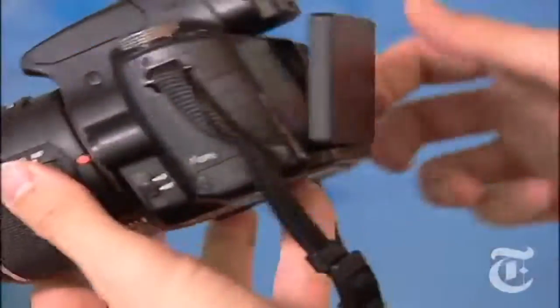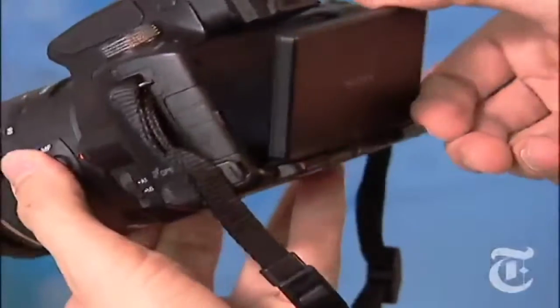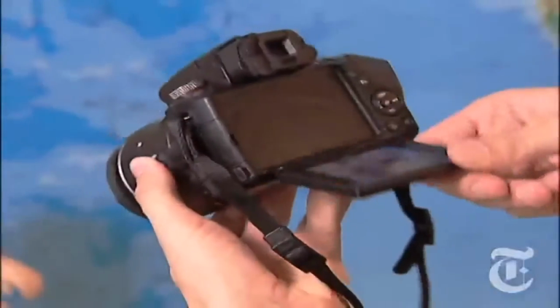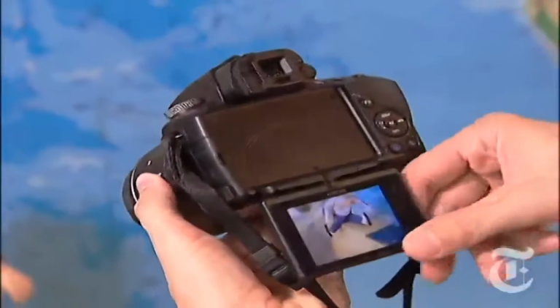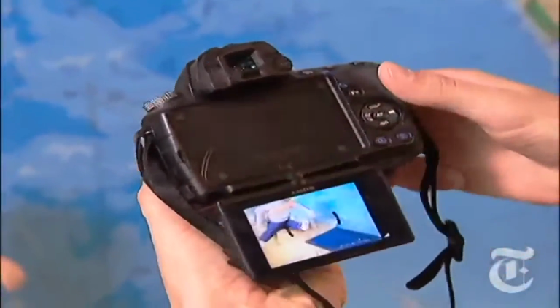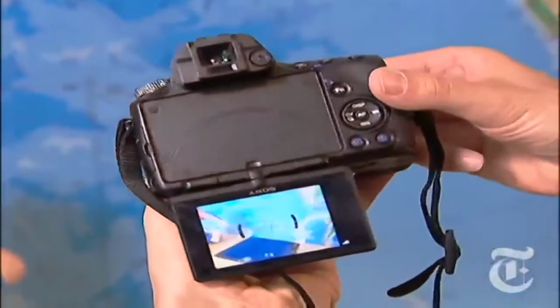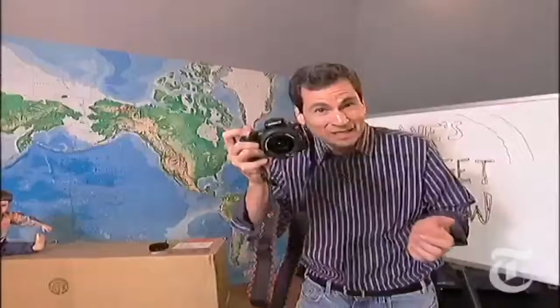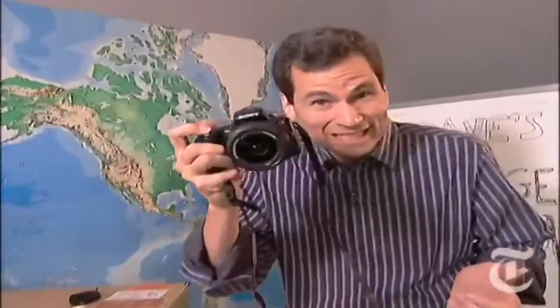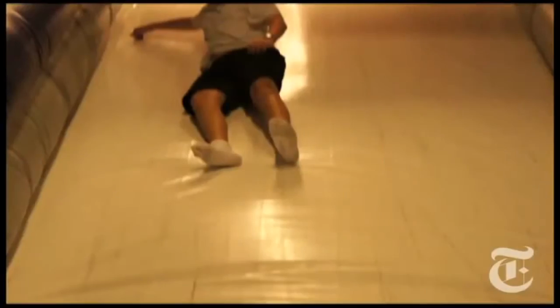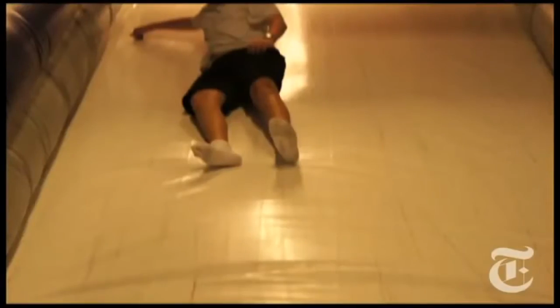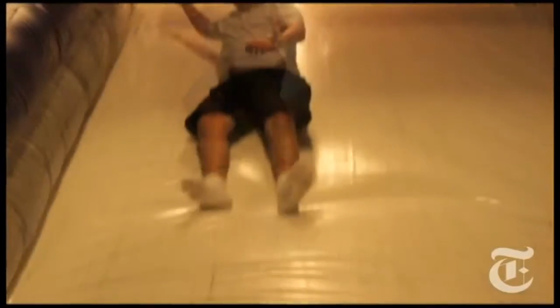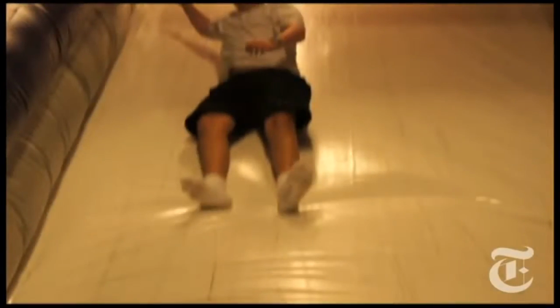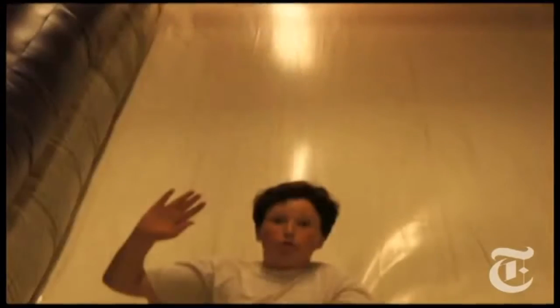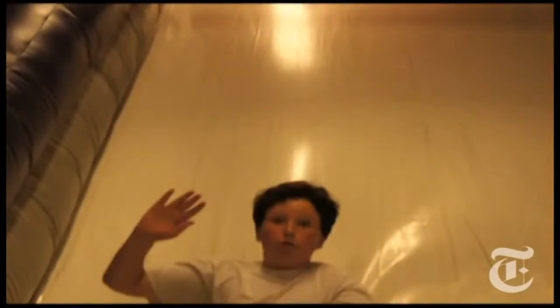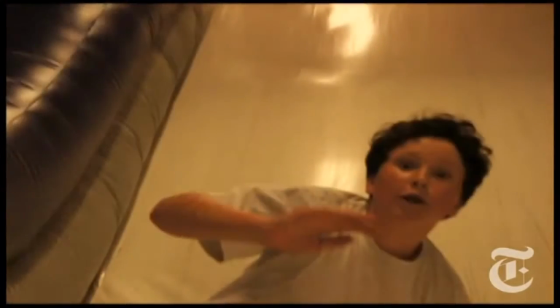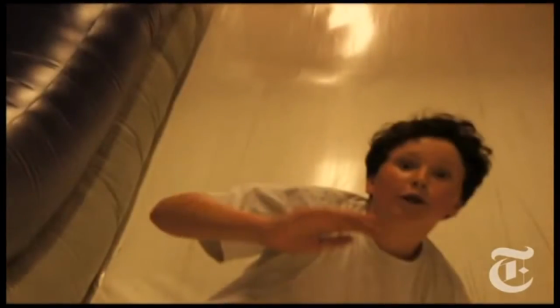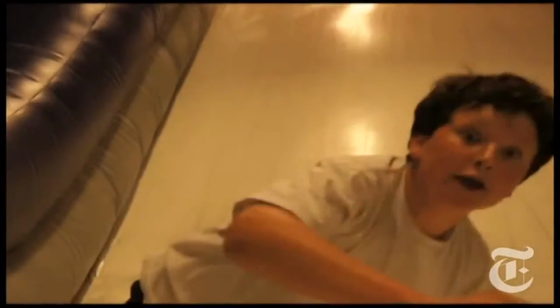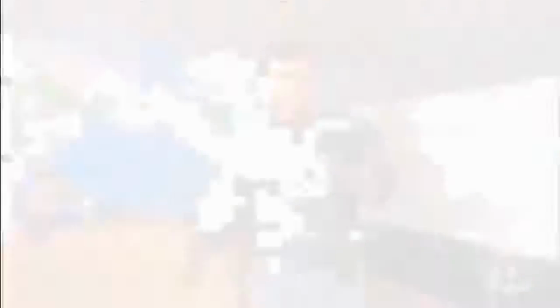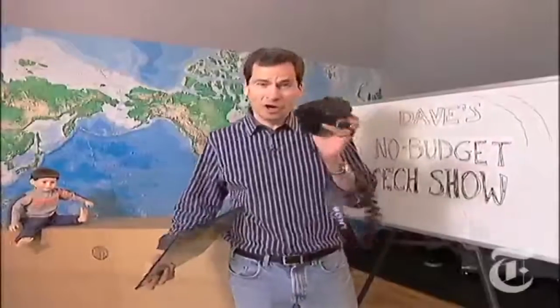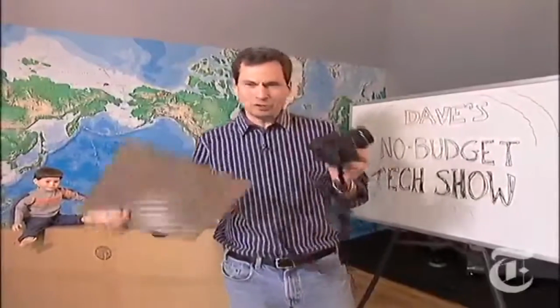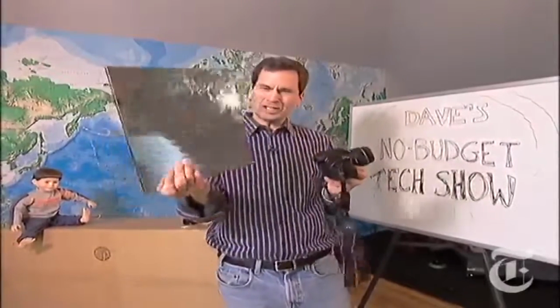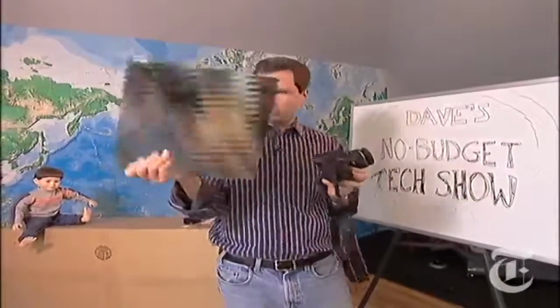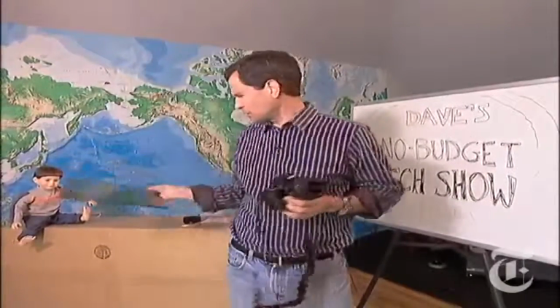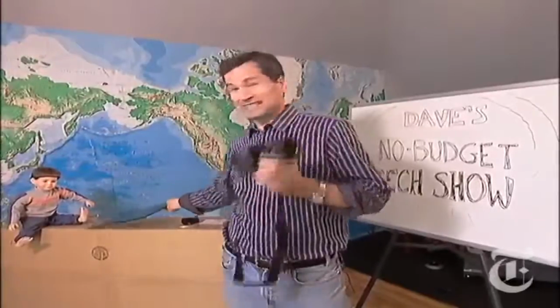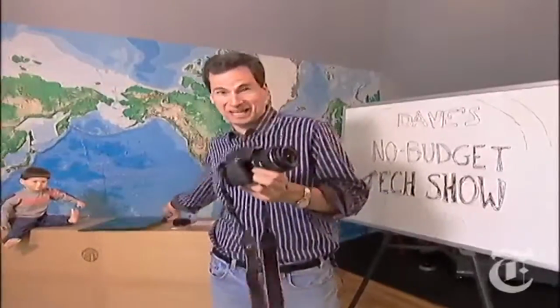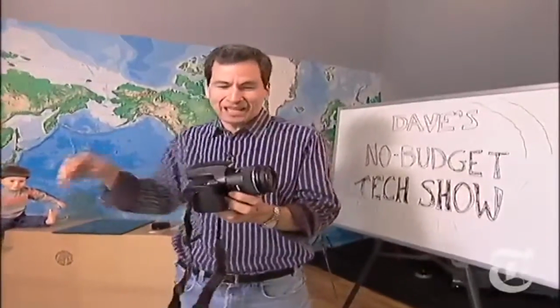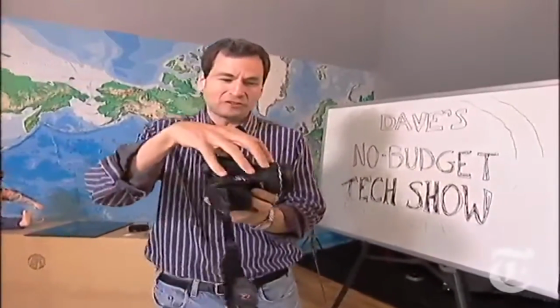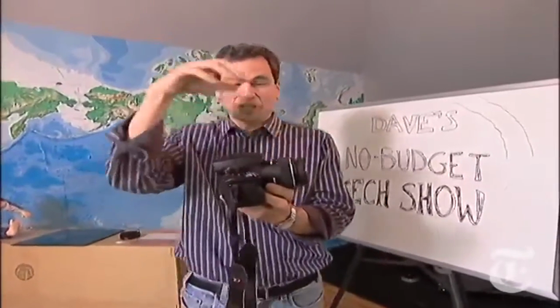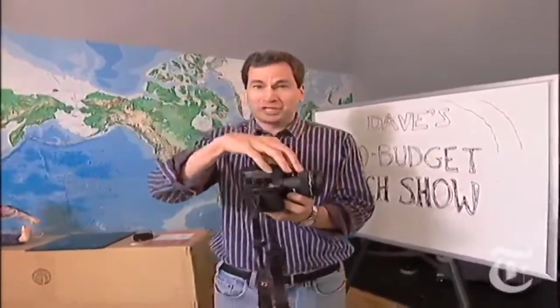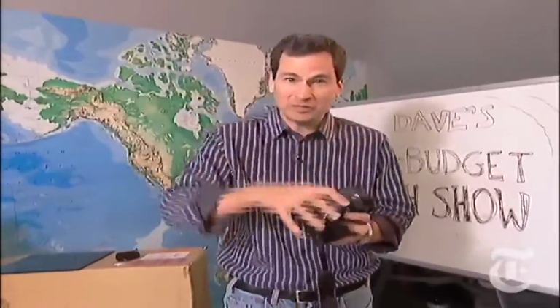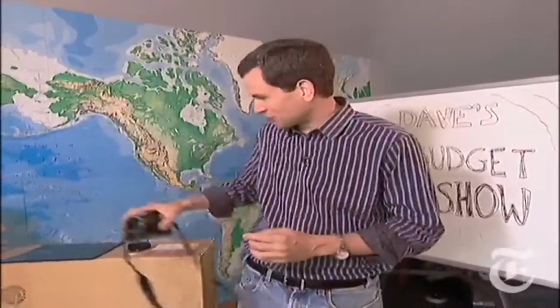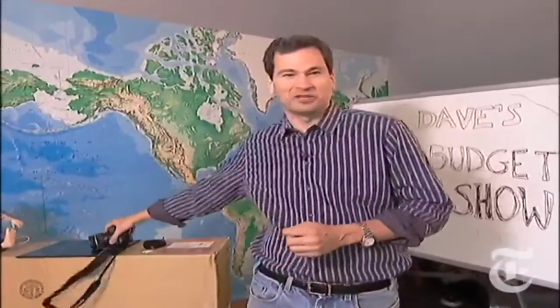There are a couple downsides. You know that 10 frames per second mode? Sometimes they come out a little dim and sometimes the preview lags behind the actual image. But overall, Sony's crazy translucent mirror idea is a success. $850 including the lens — great pictures and great video.